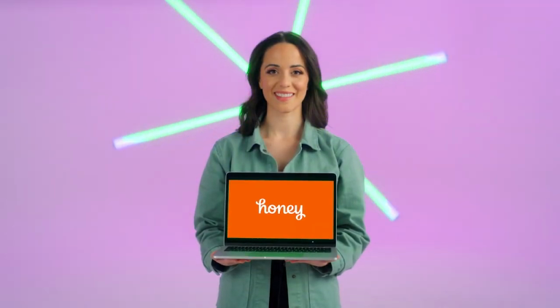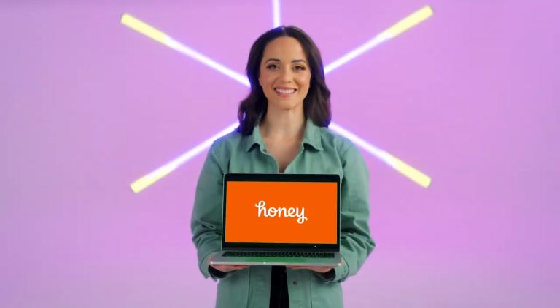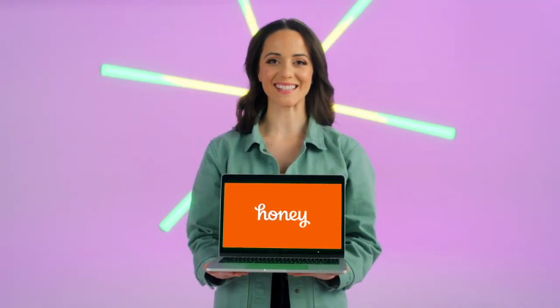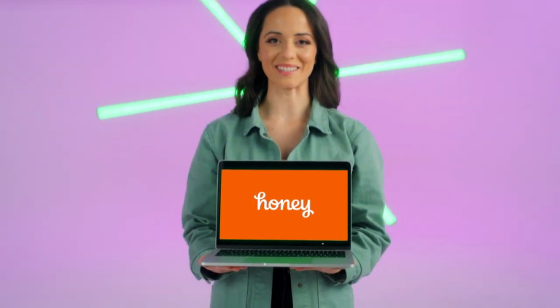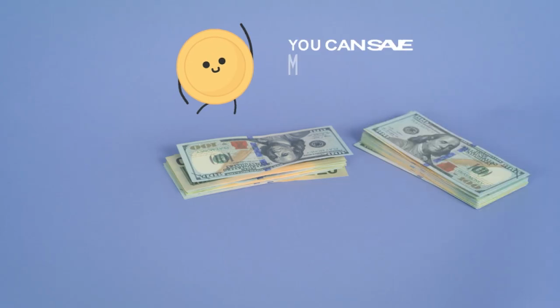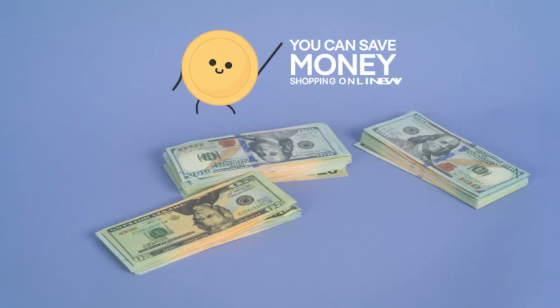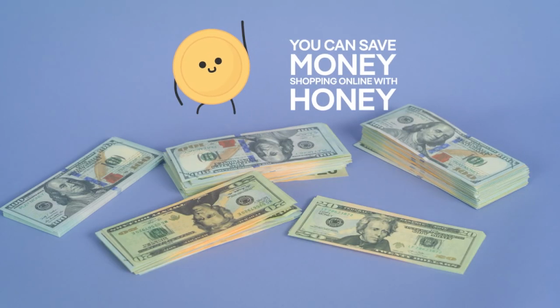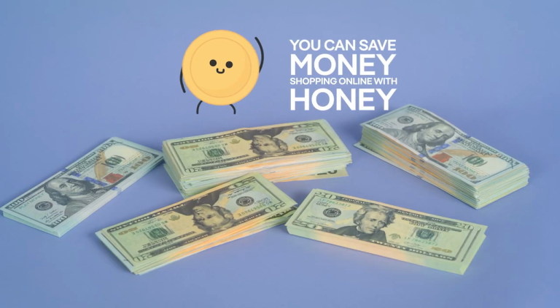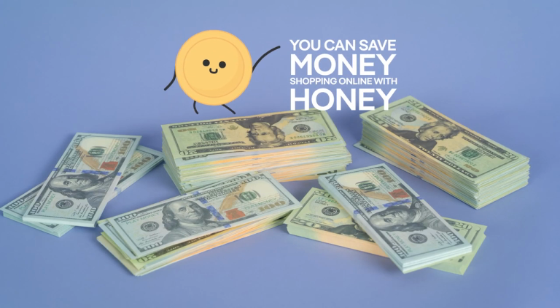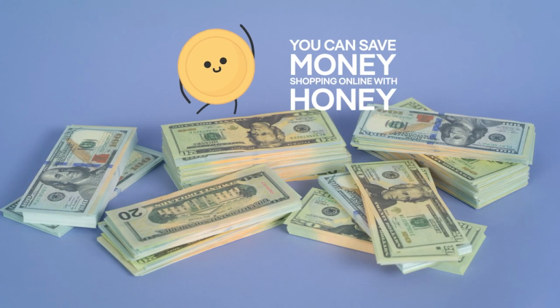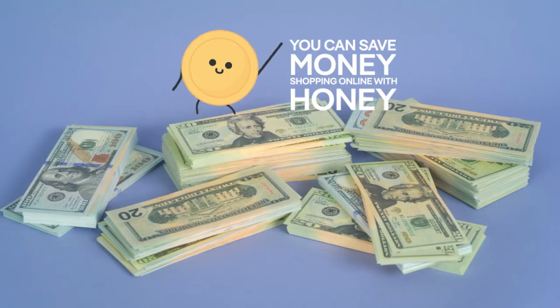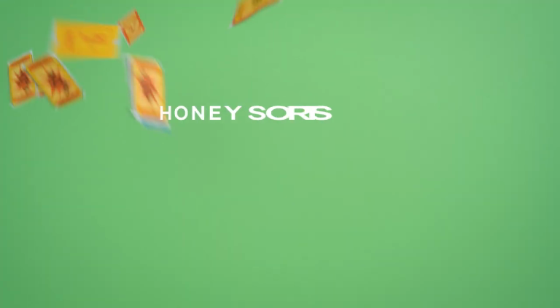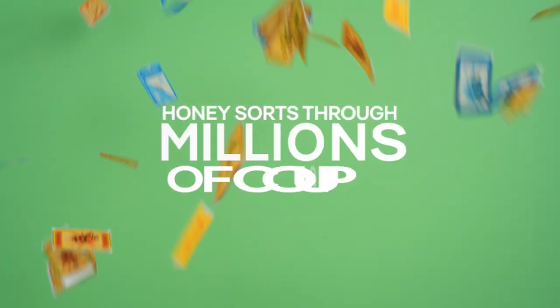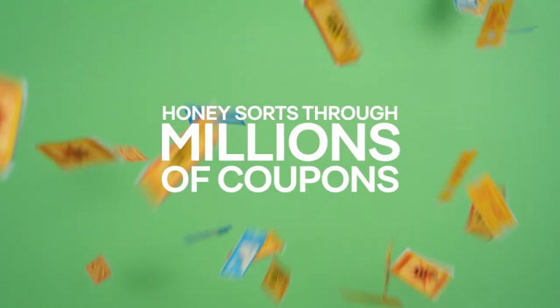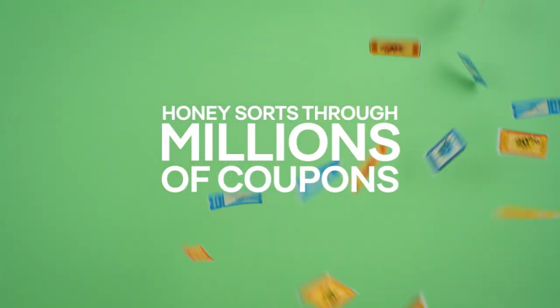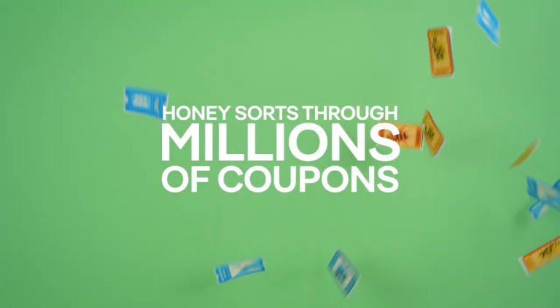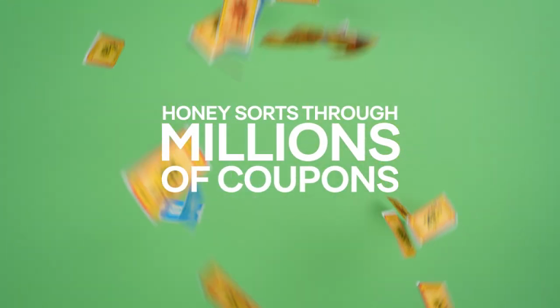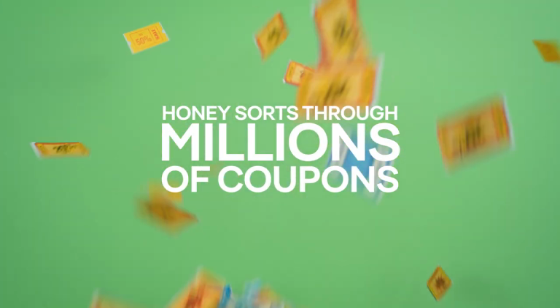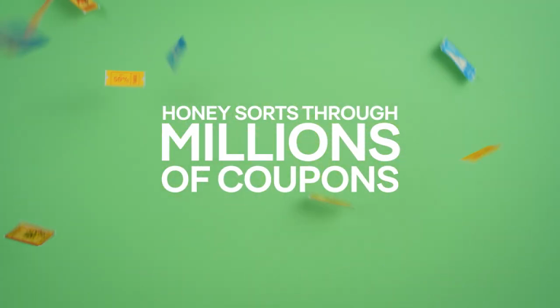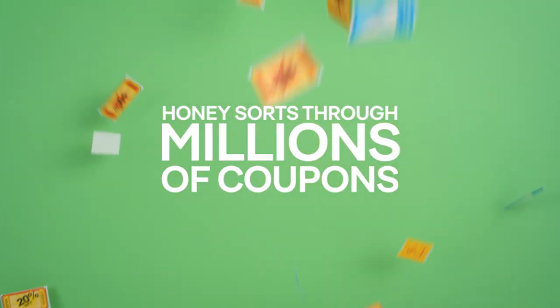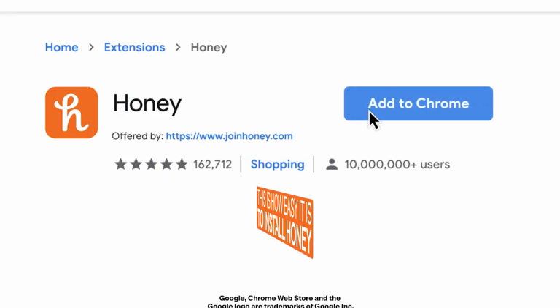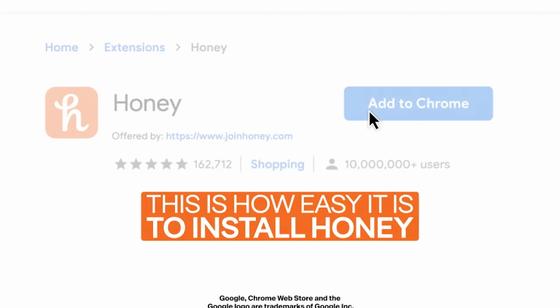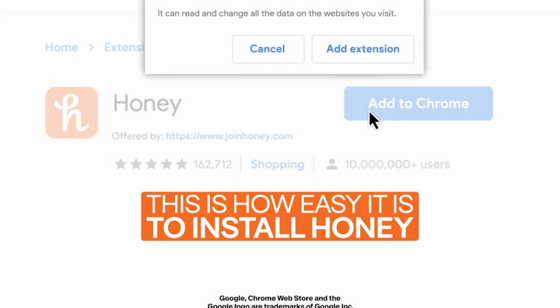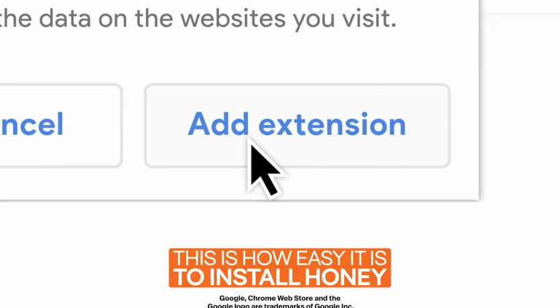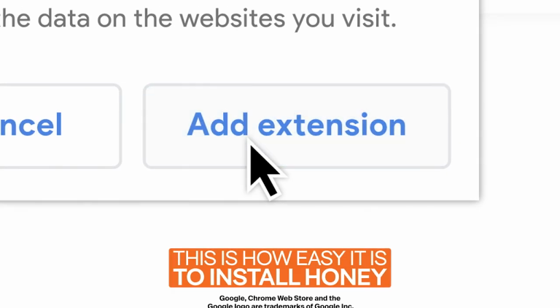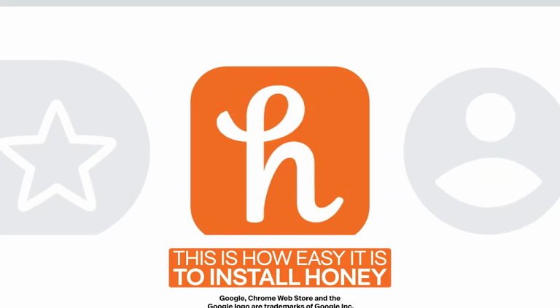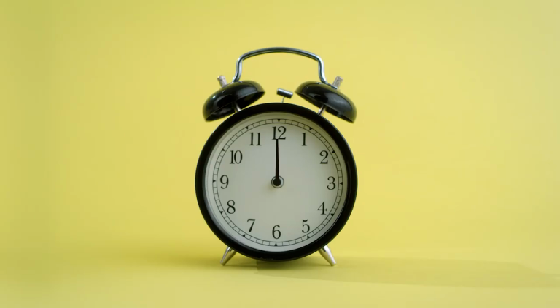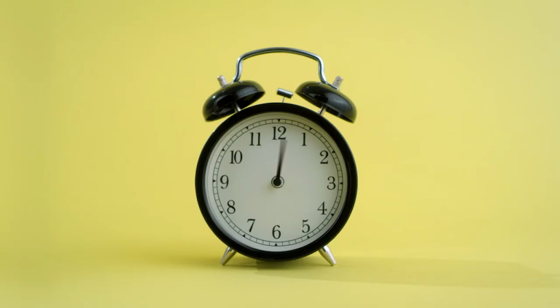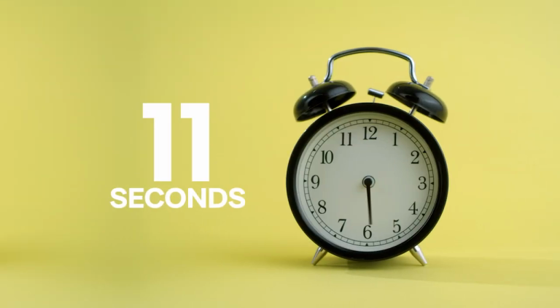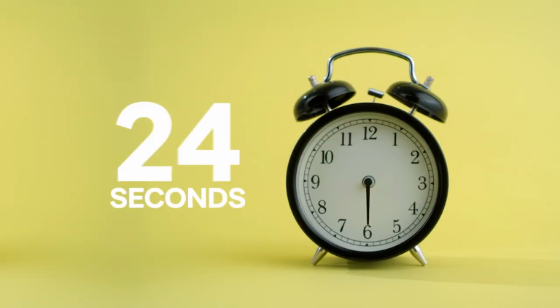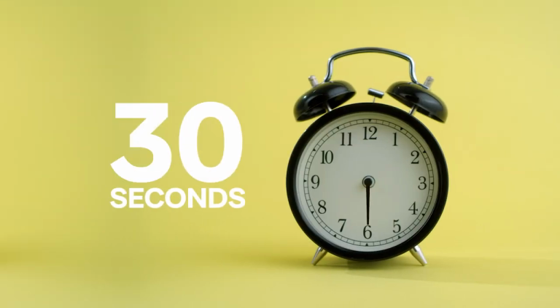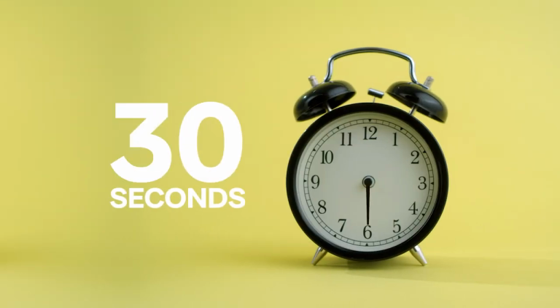This is Honey. This is the kind of money you can save shopping online with Honey. These are the millions of coupons Honey sorts through at online checkout. This is how easy it is to install Honey. This is how quickly Honey can save you money.